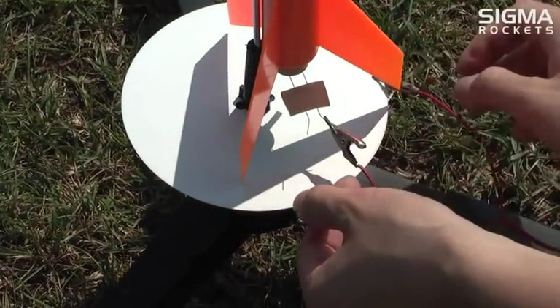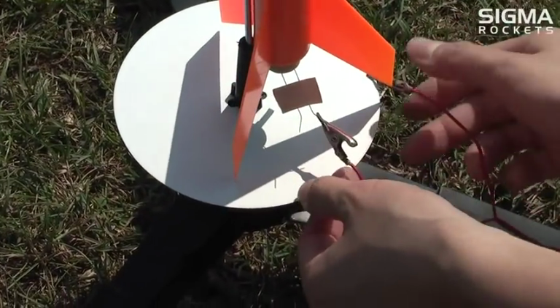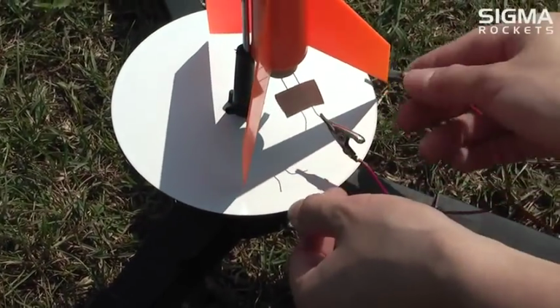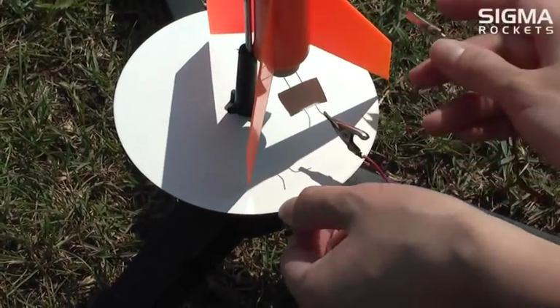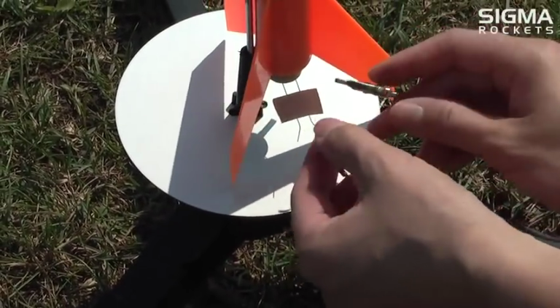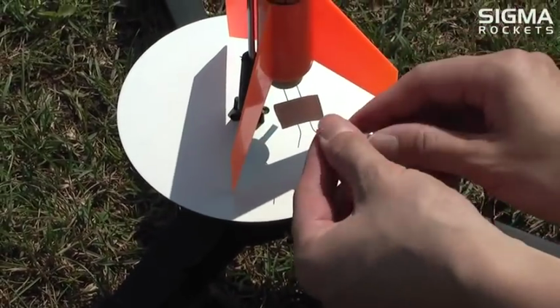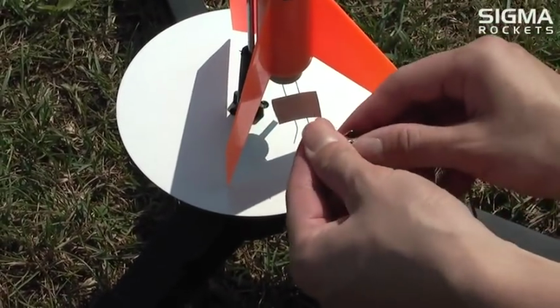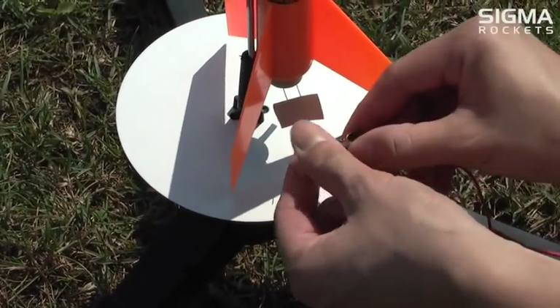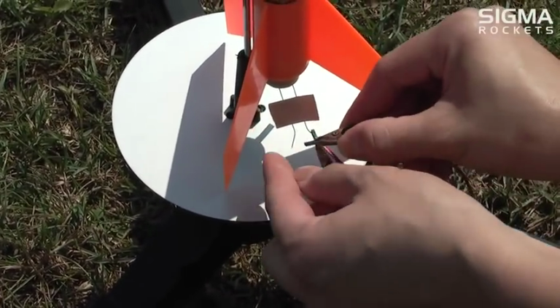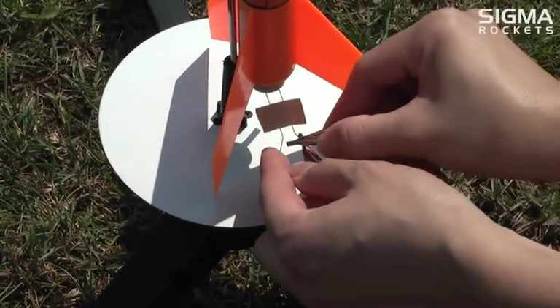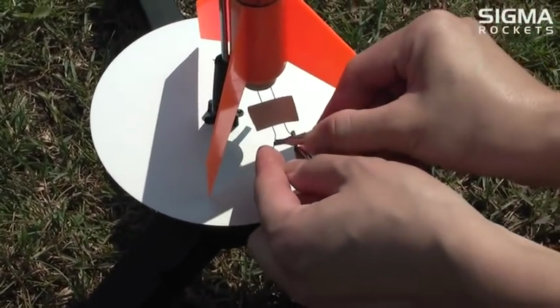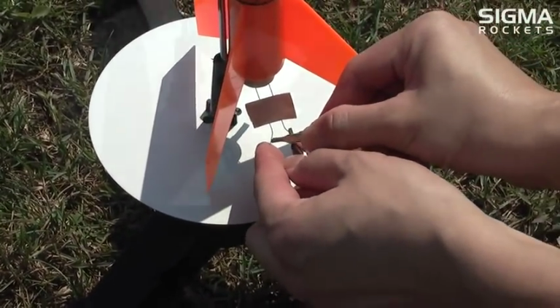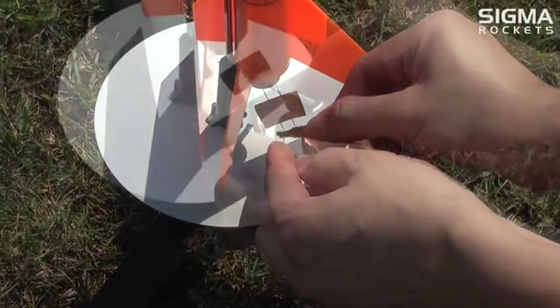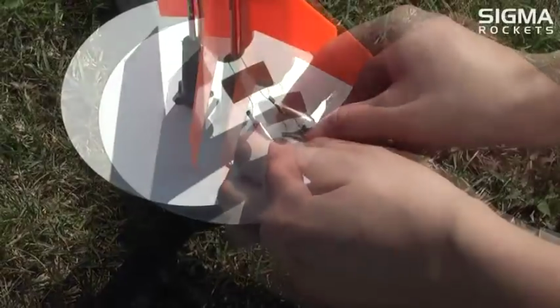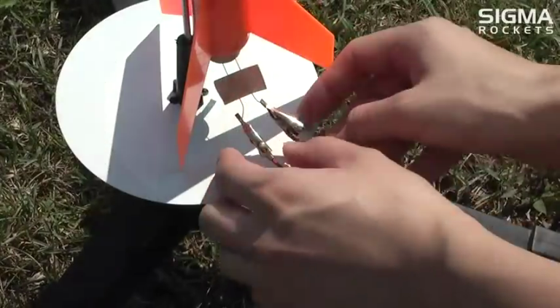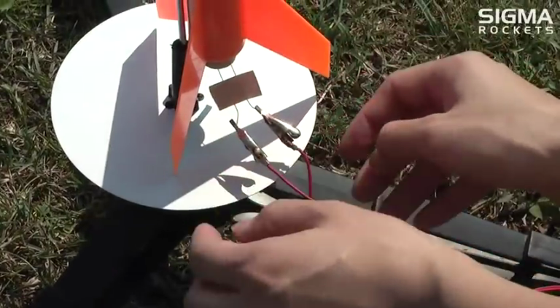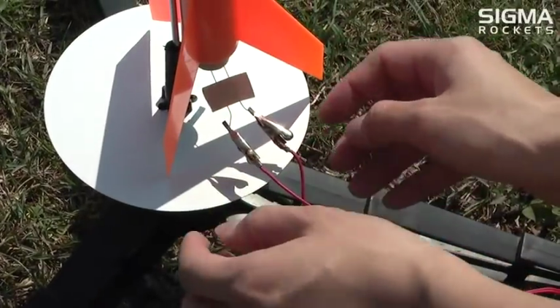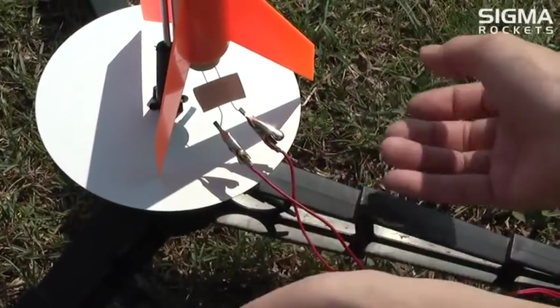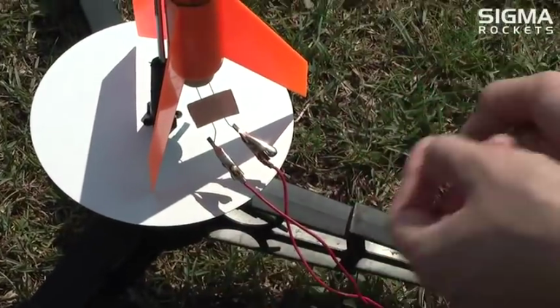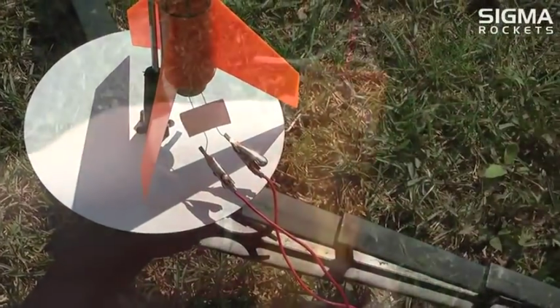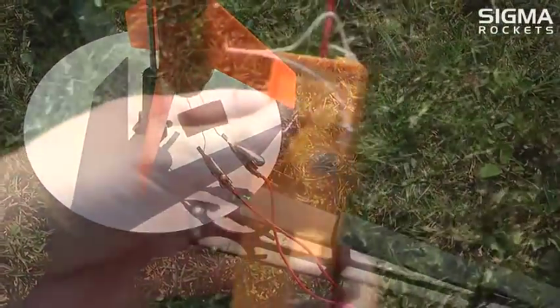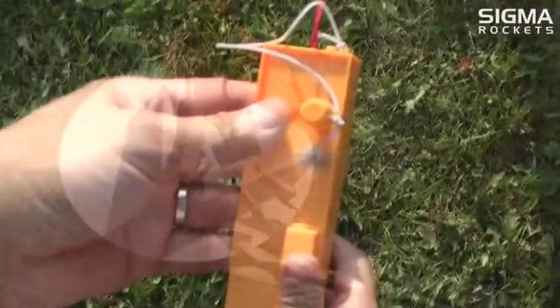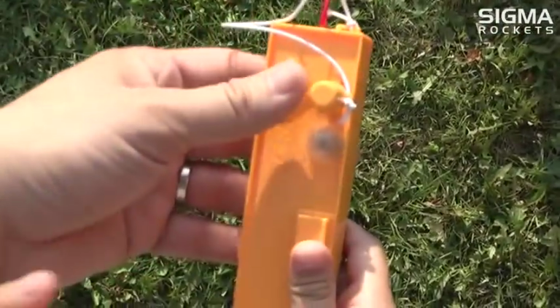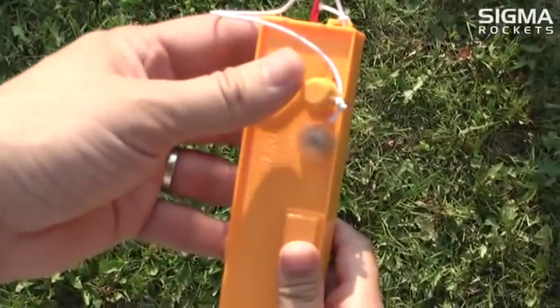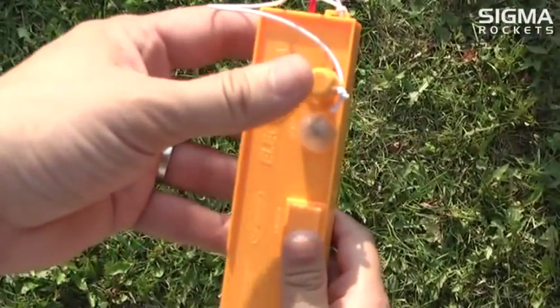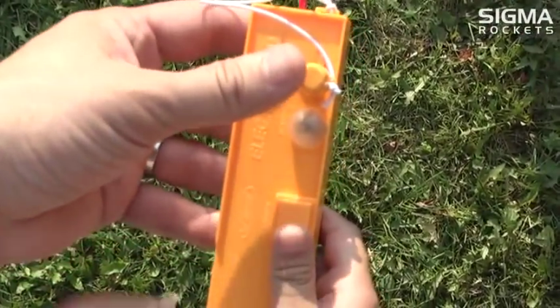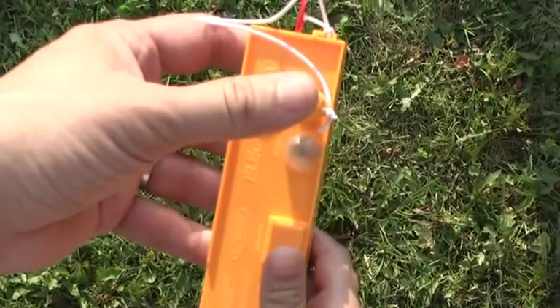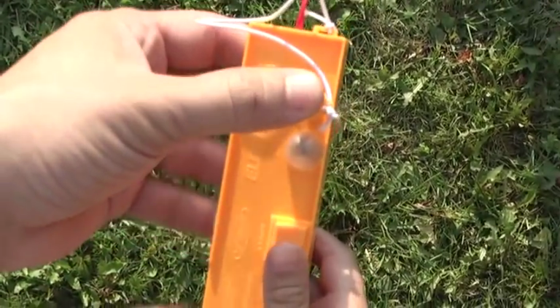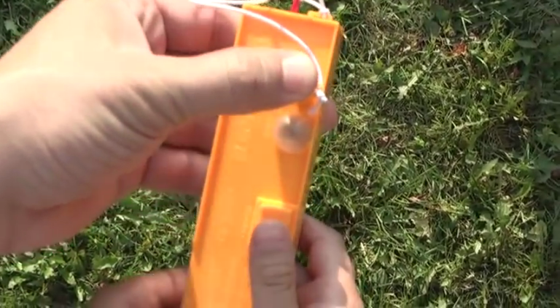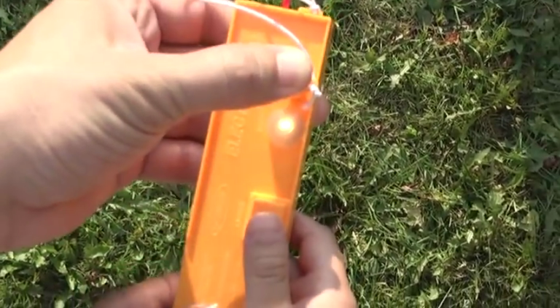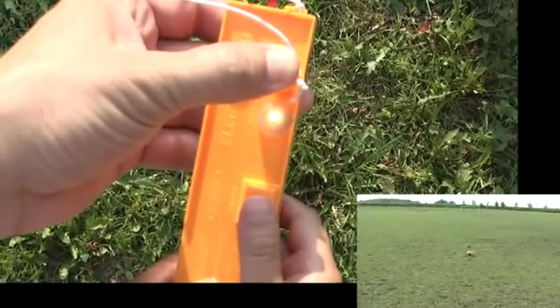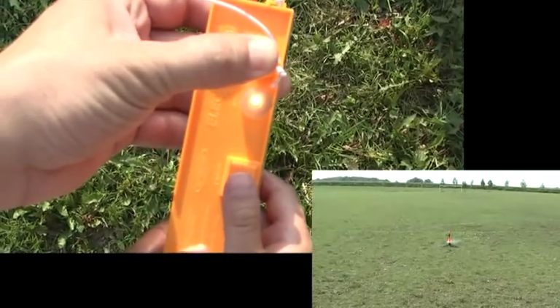Attach a clip to each end of the igniter. It does not matter which clip goes on which end of the igniter. Press the safety key down. You may fire when ready.